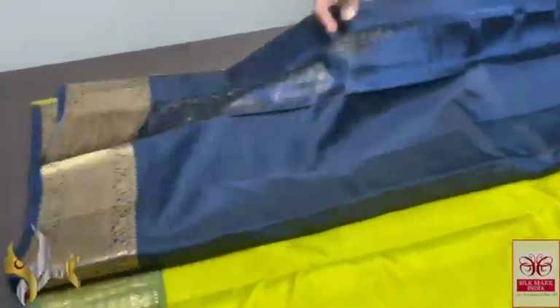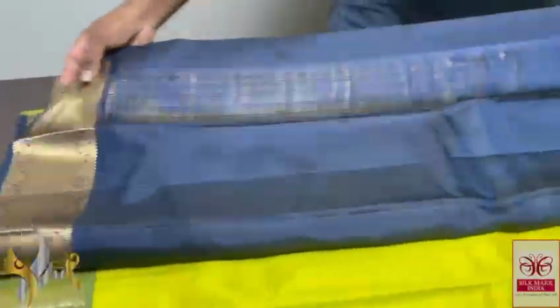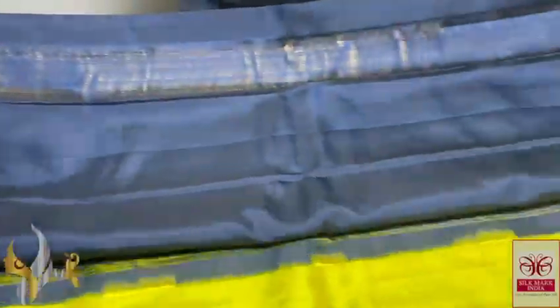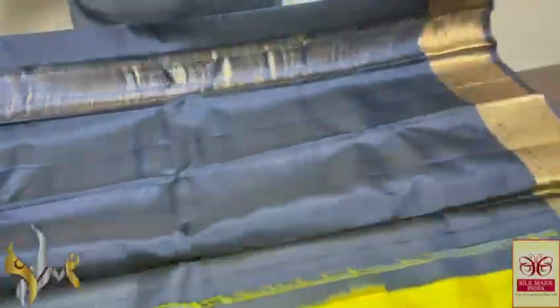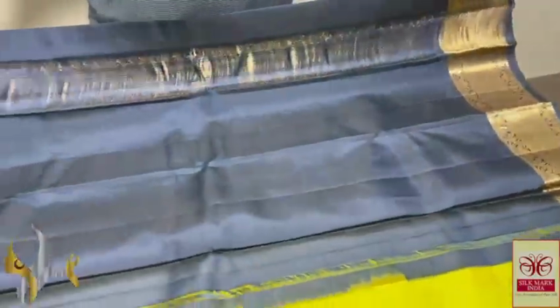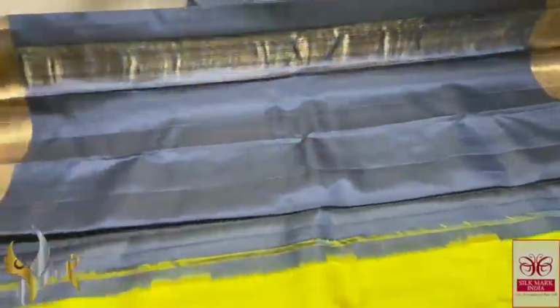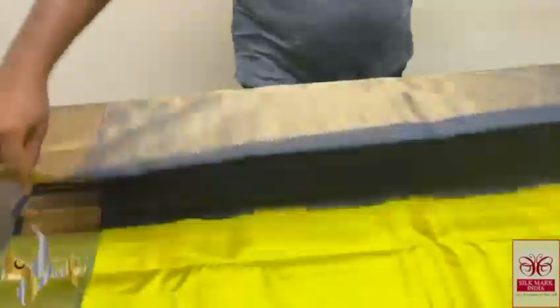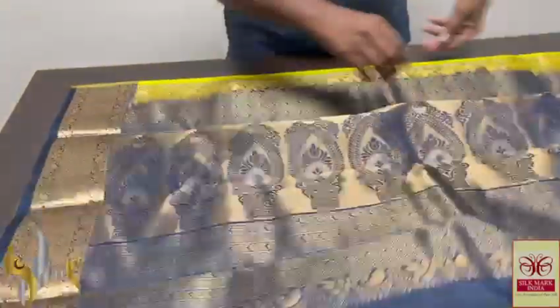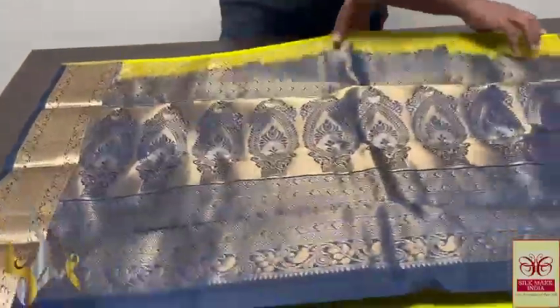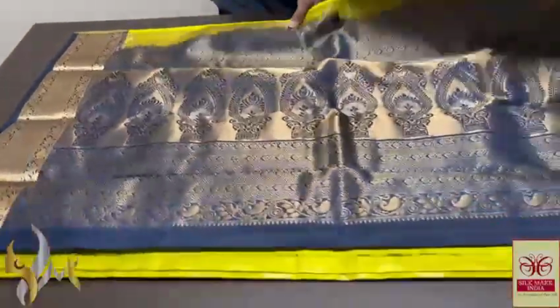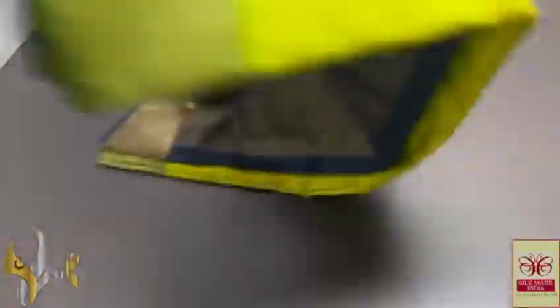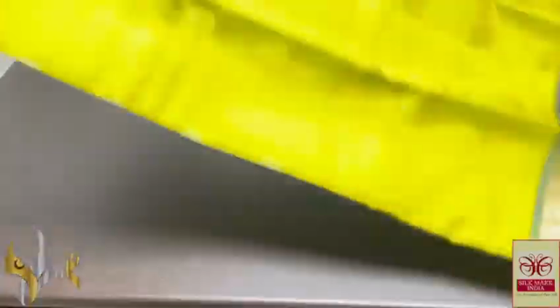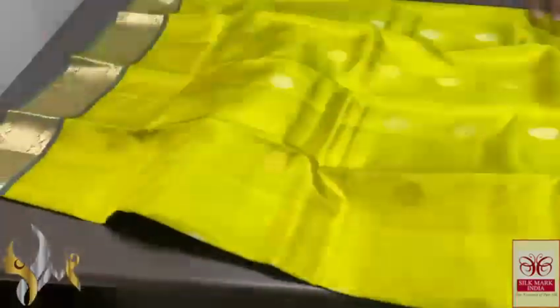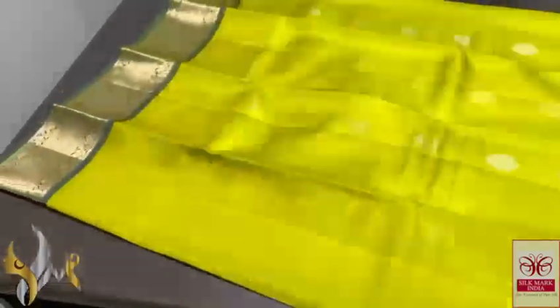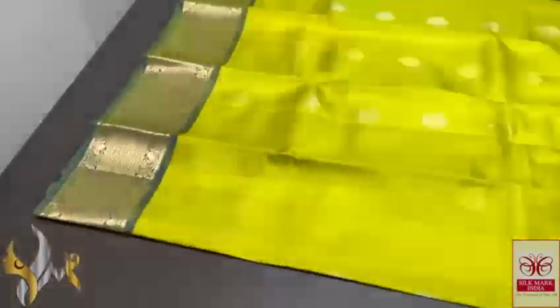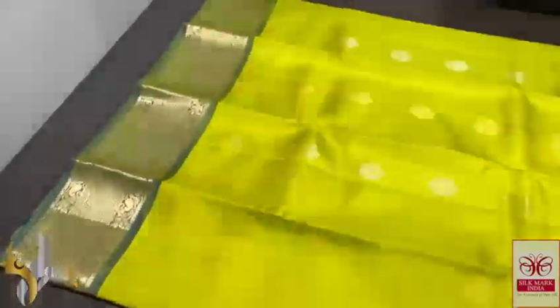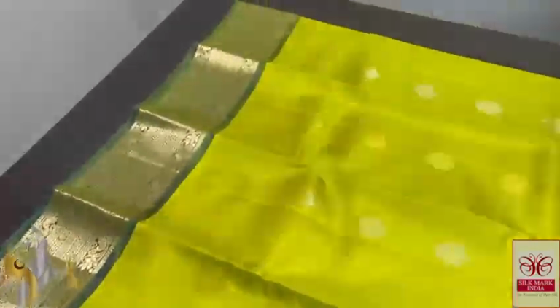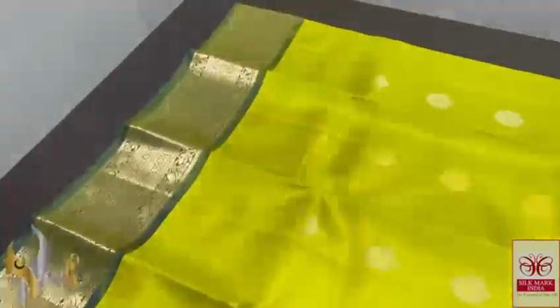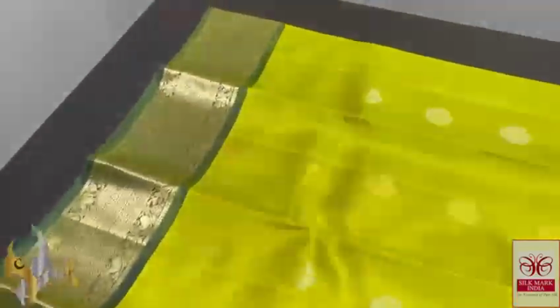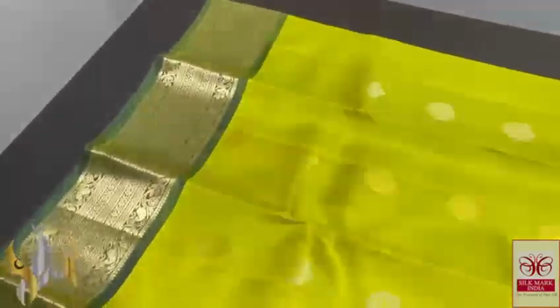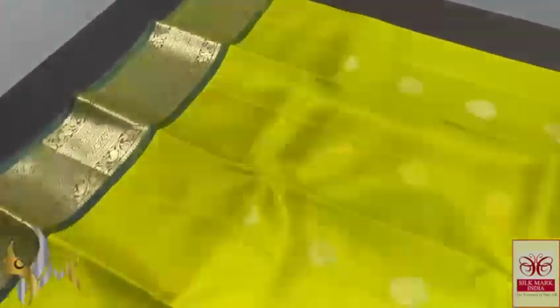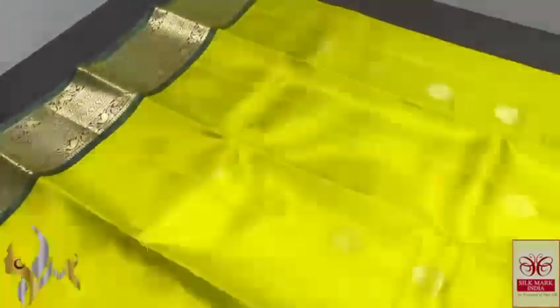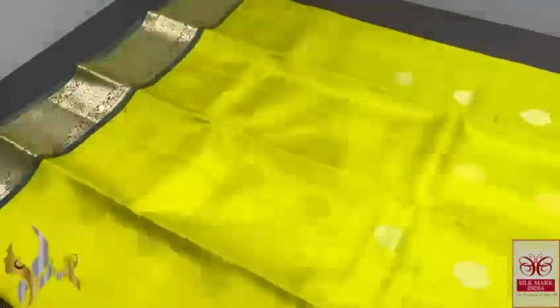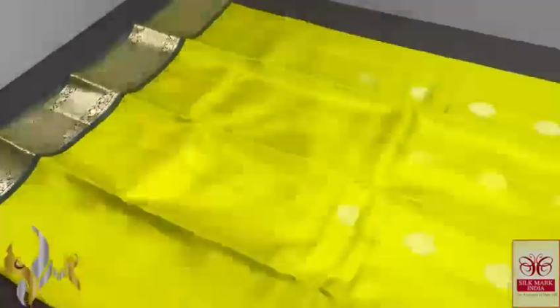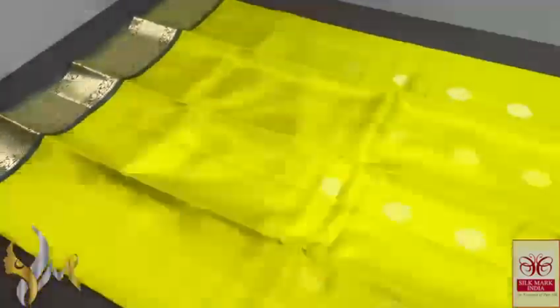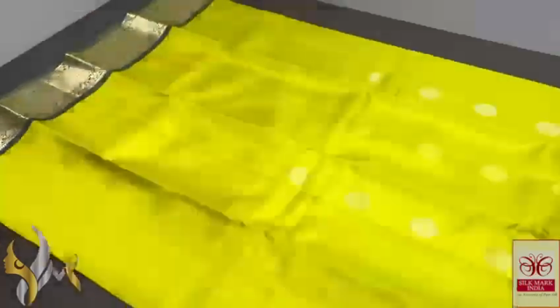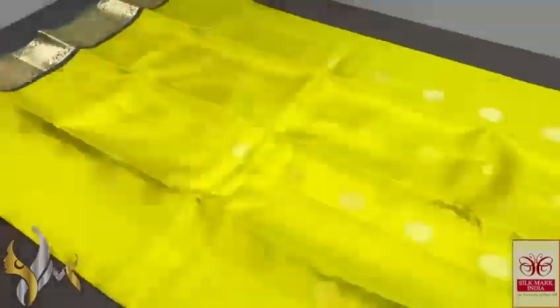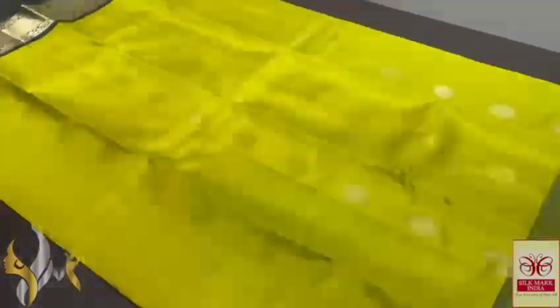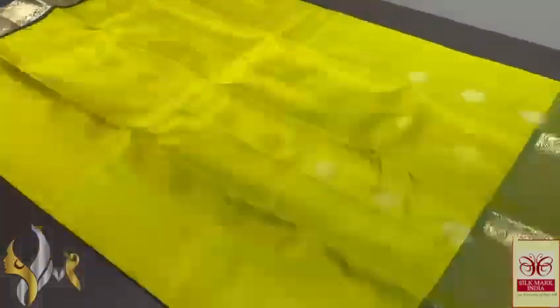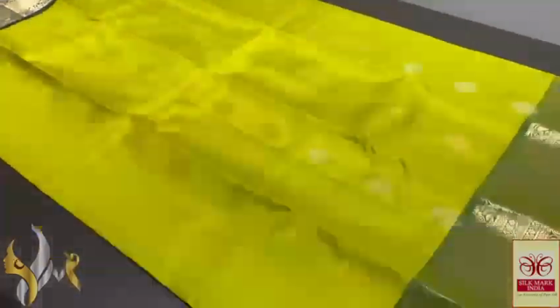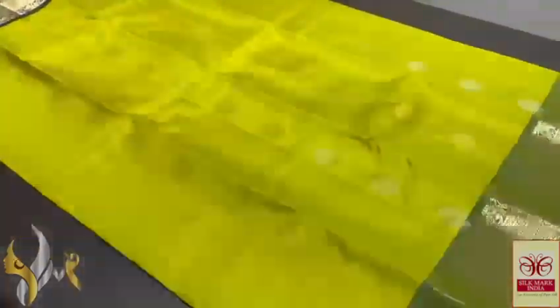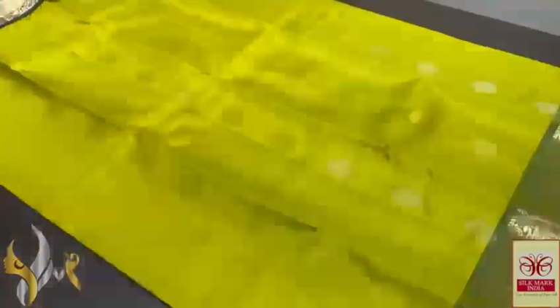Same colour blouse piece. It looks almost like a black colour, but it is dark navy, and we have a very elegant, eye-catching, beautiful fluorescent yellow and green mix colour — a very beautiful one.